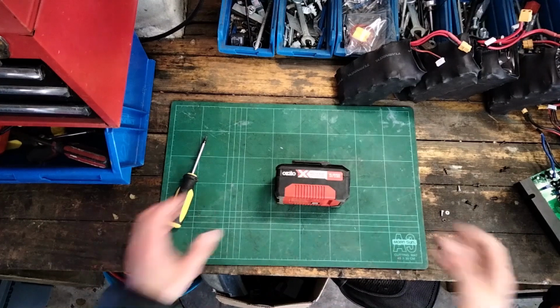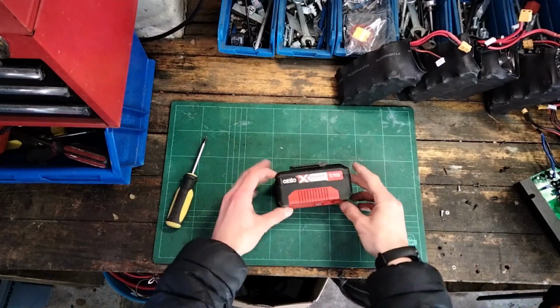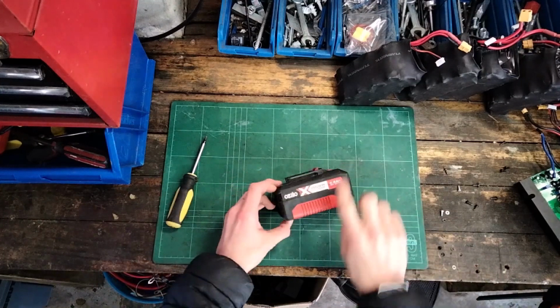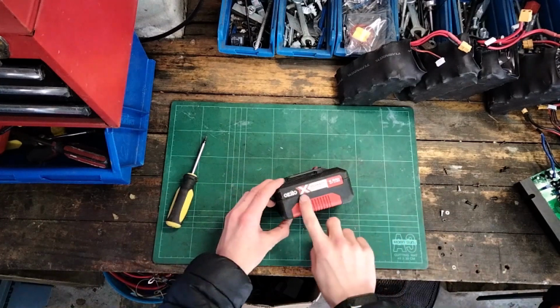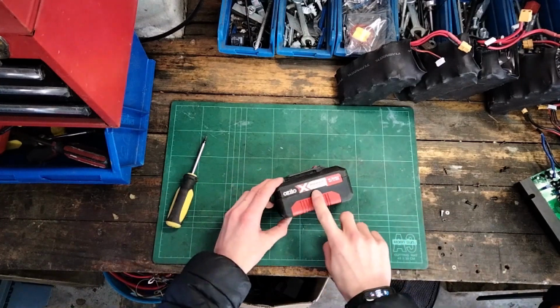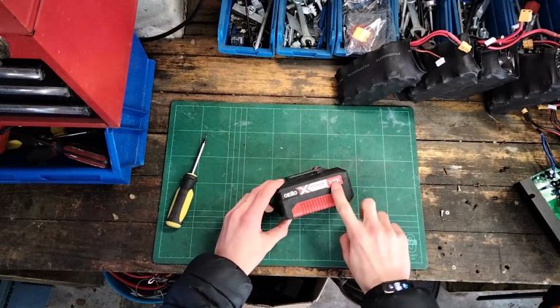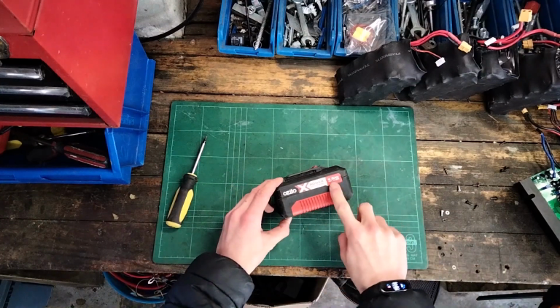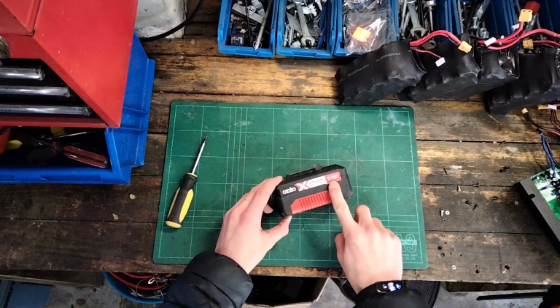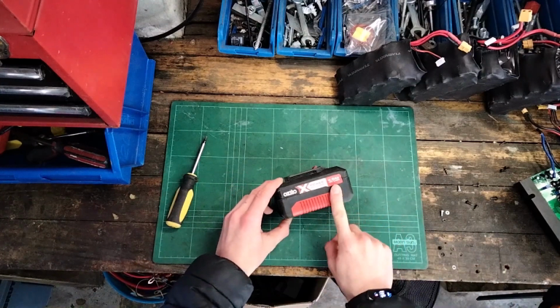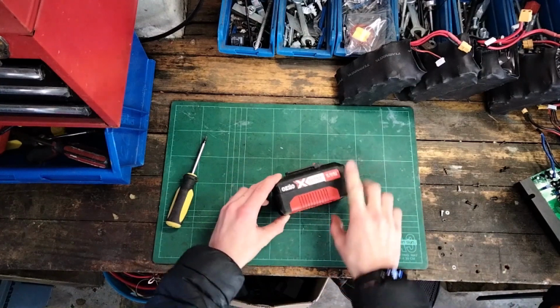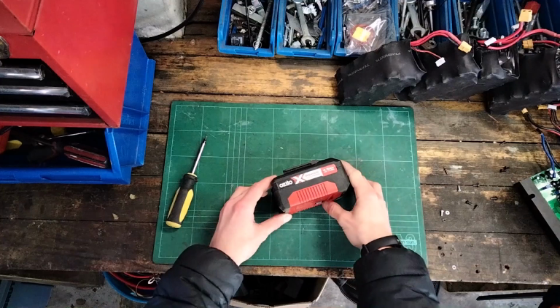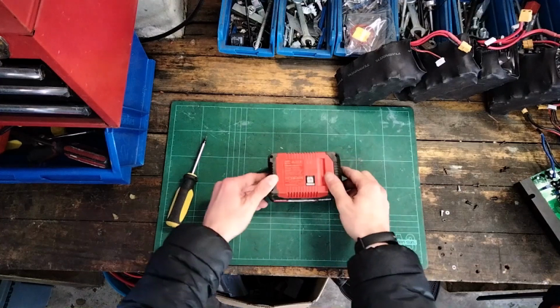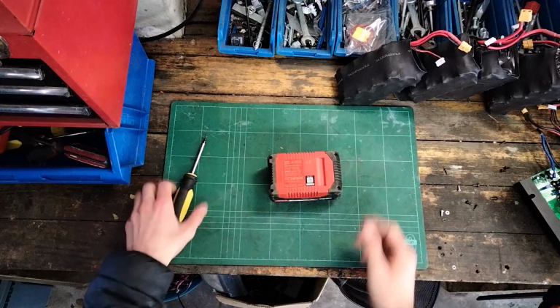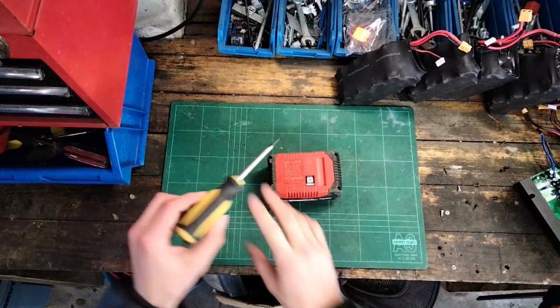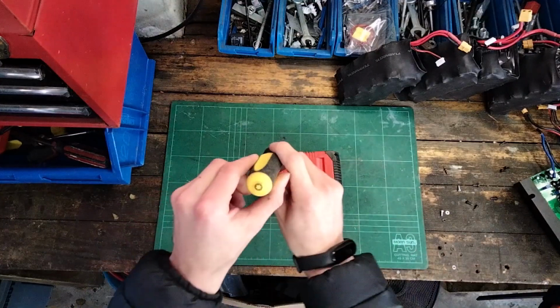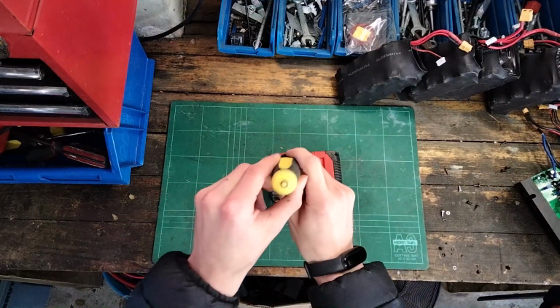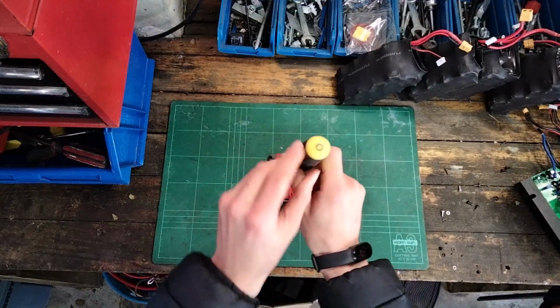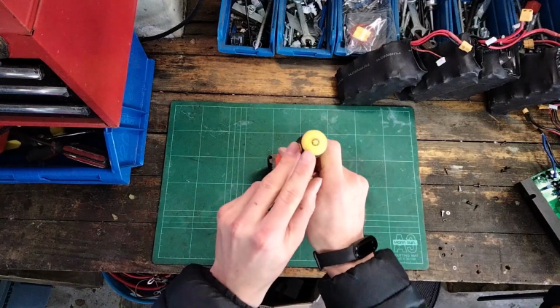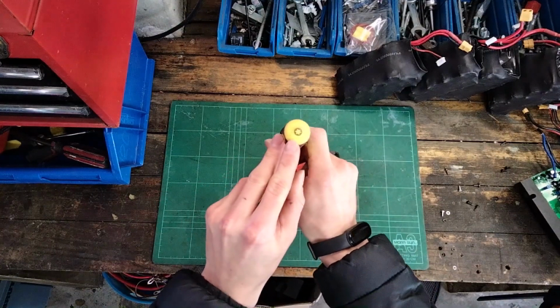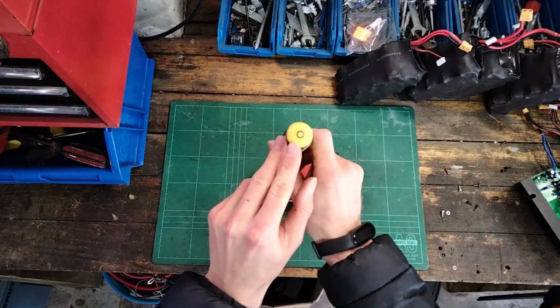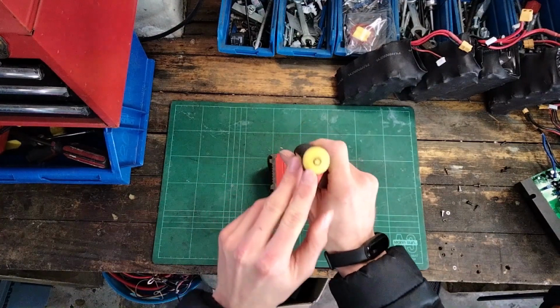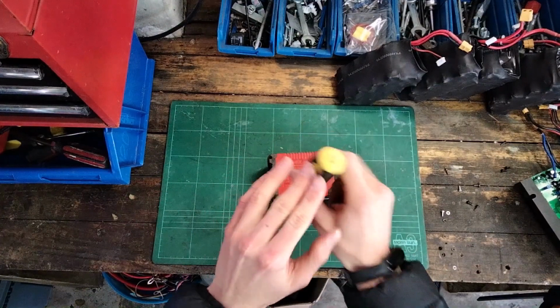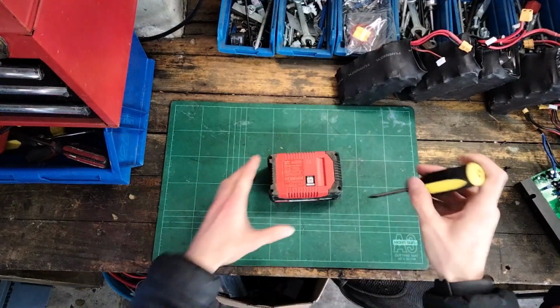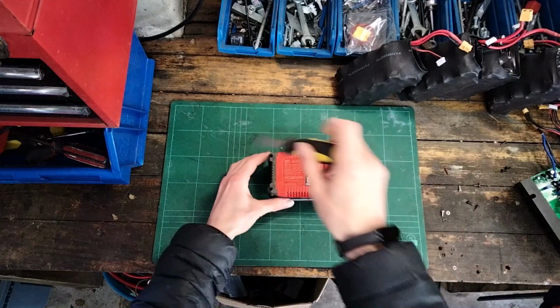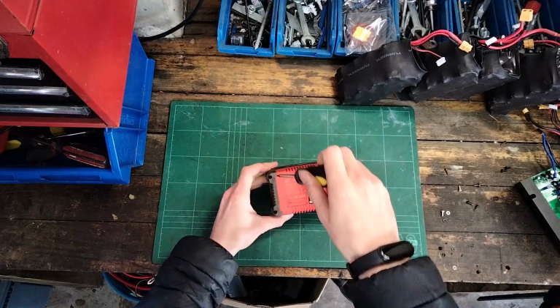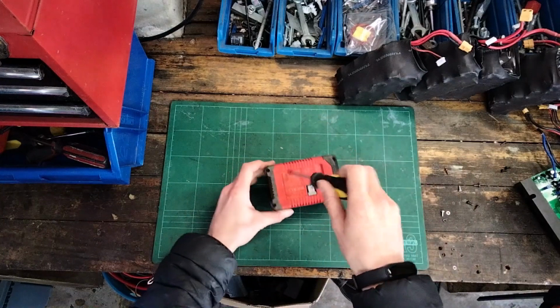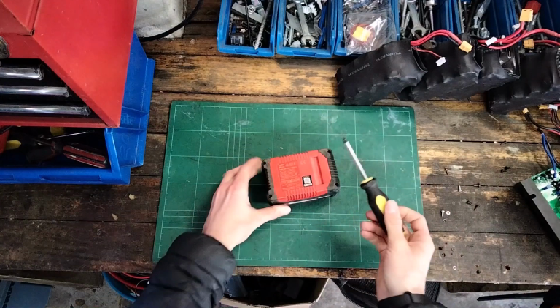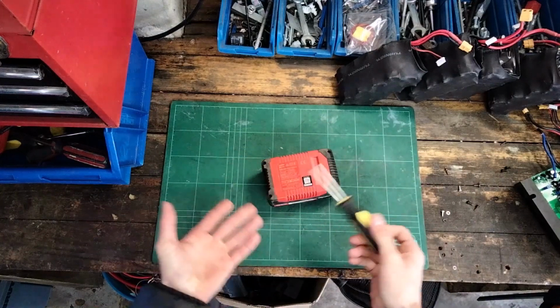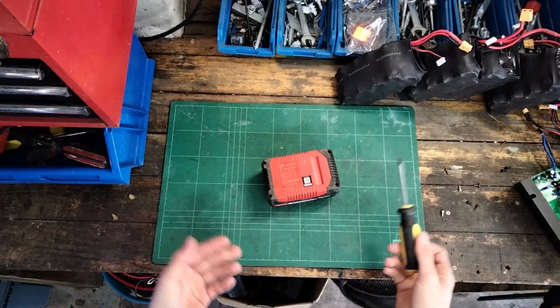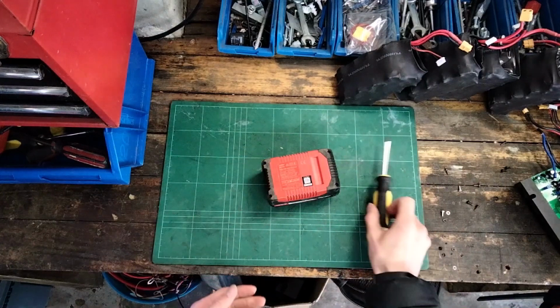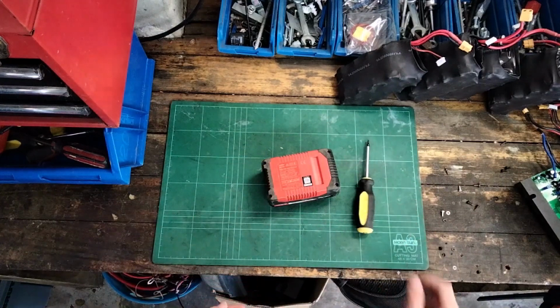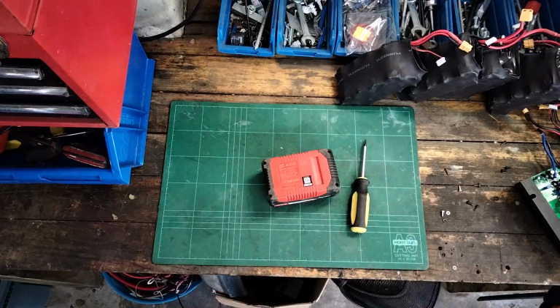I'm going to be taking apart the PowerXchange 4Ah 18V battery. To do so we've got a T10 Torx bit and let's get started. I'll just take it apart and then we can have a look inside.